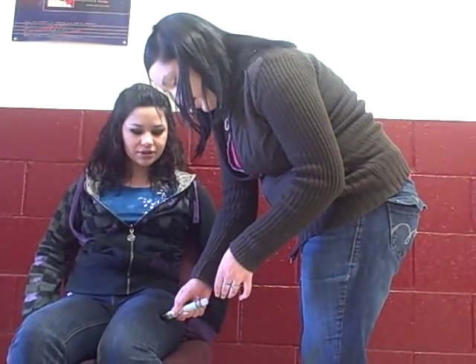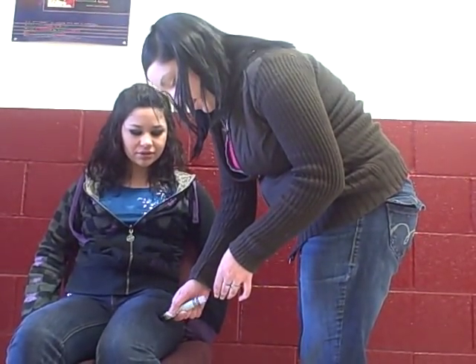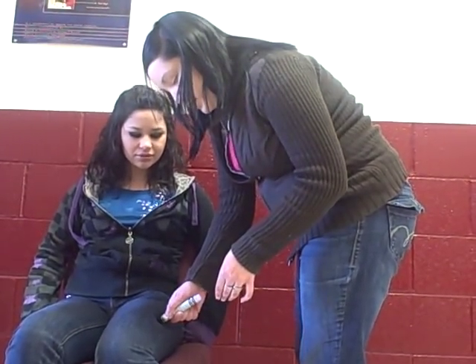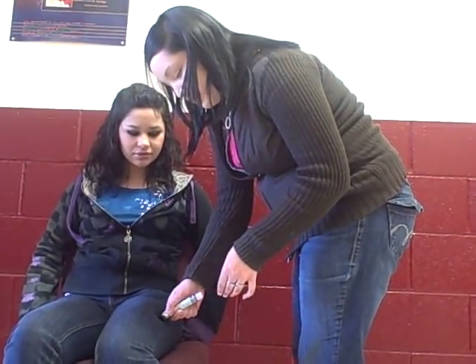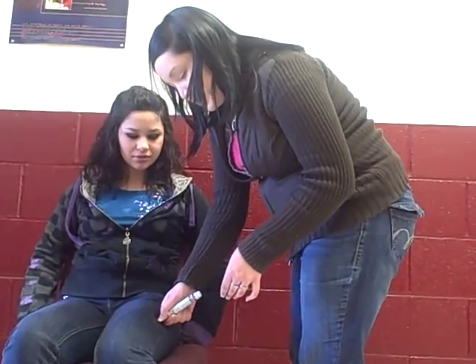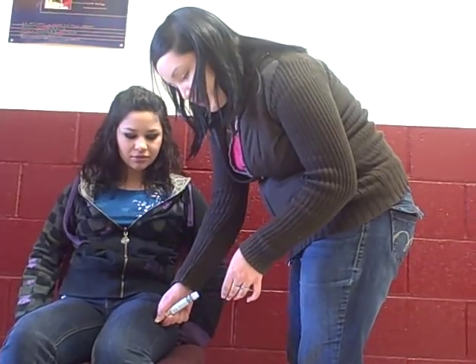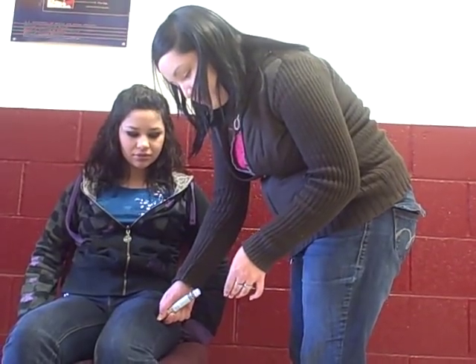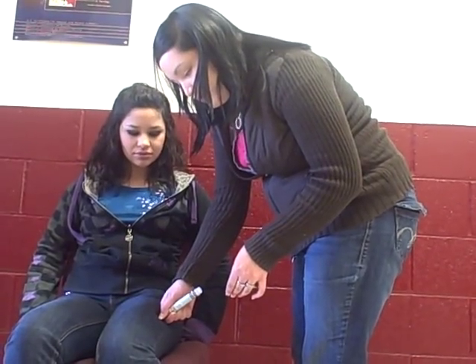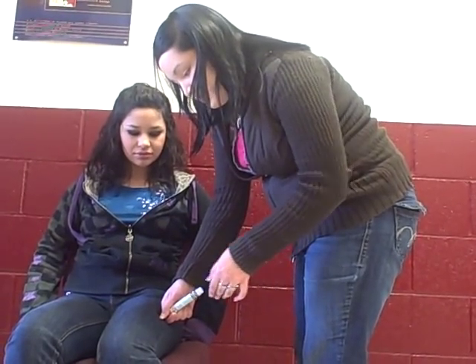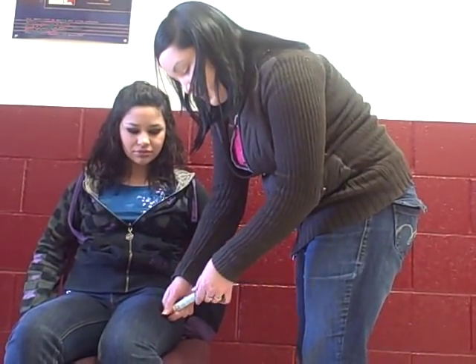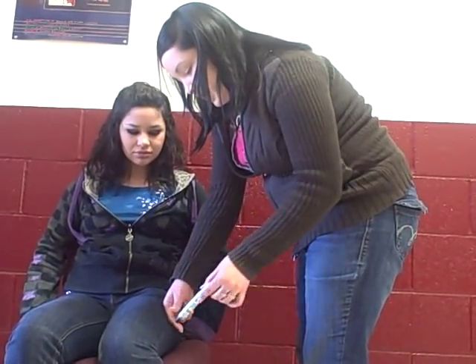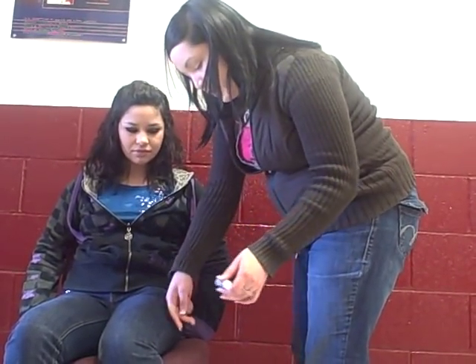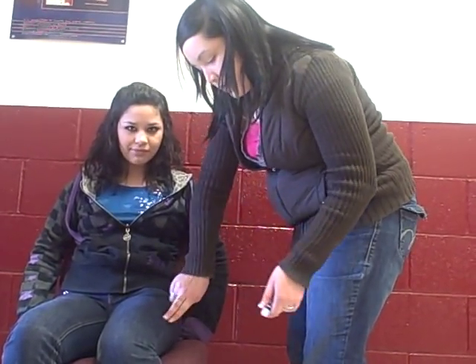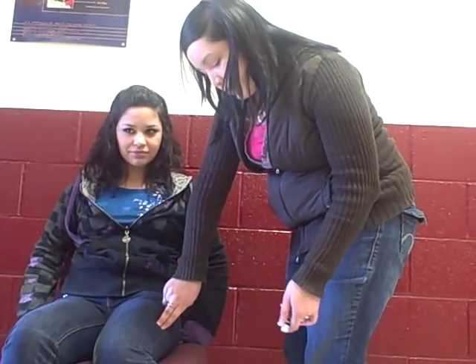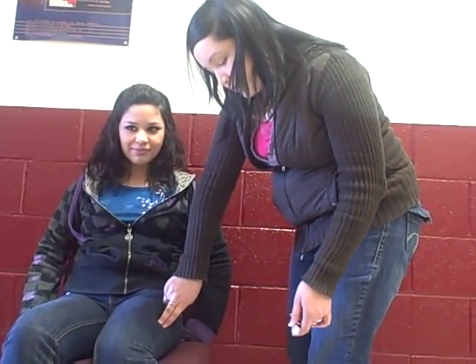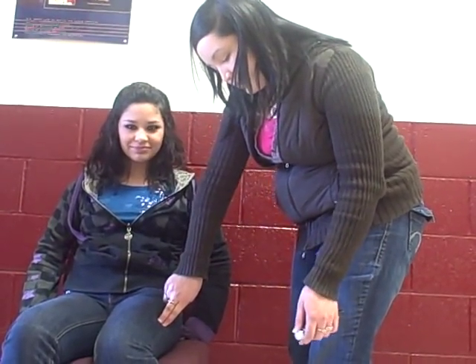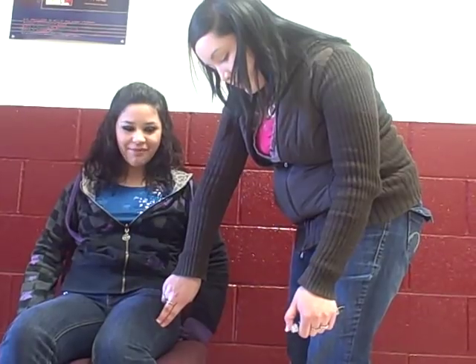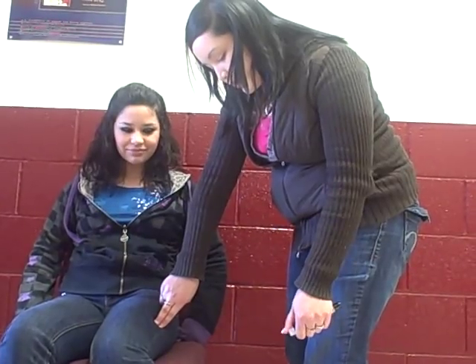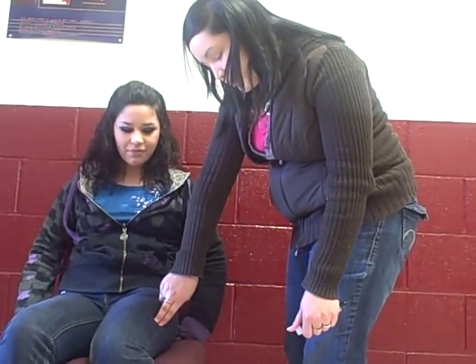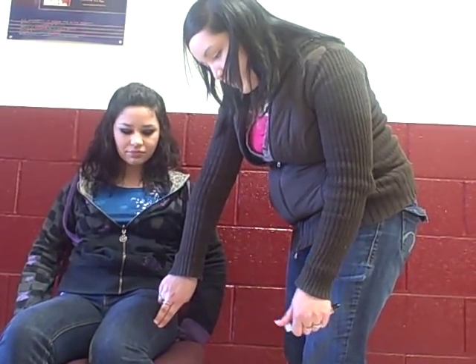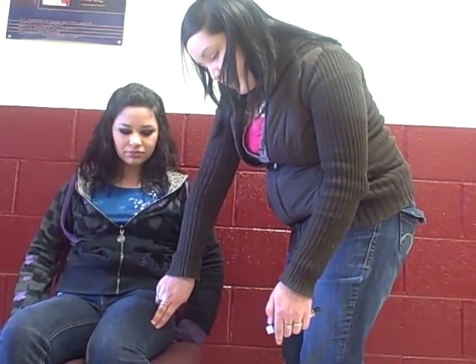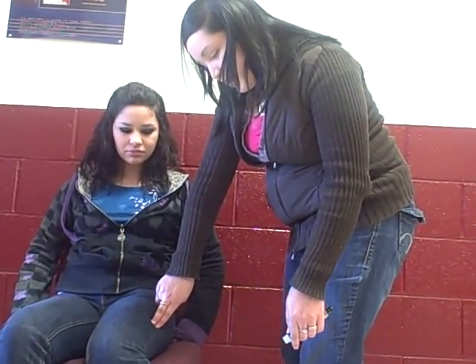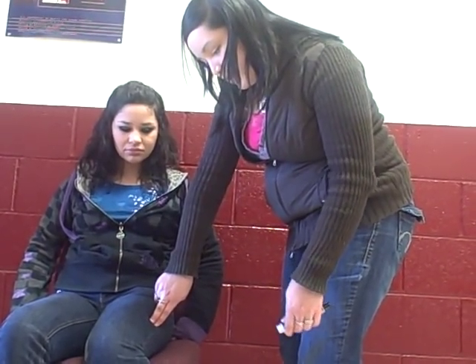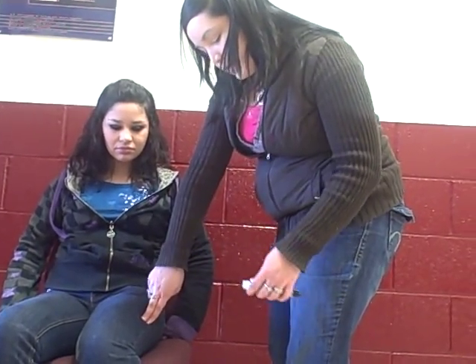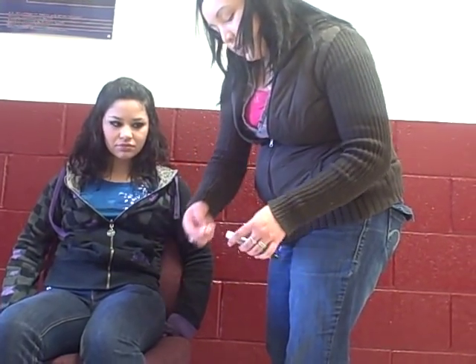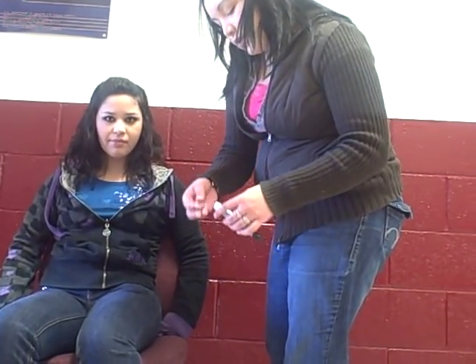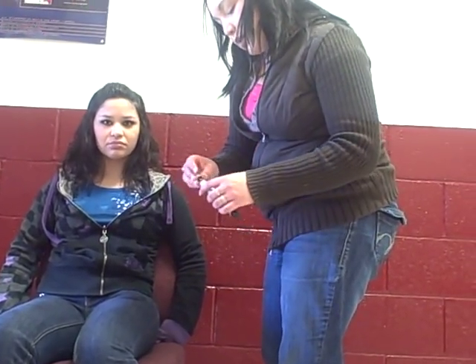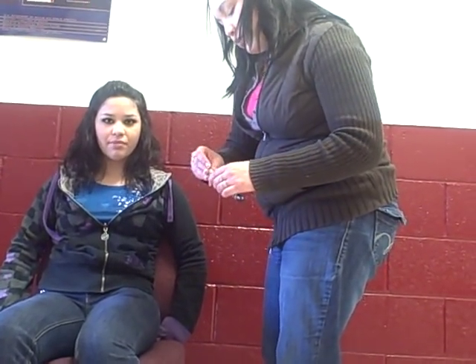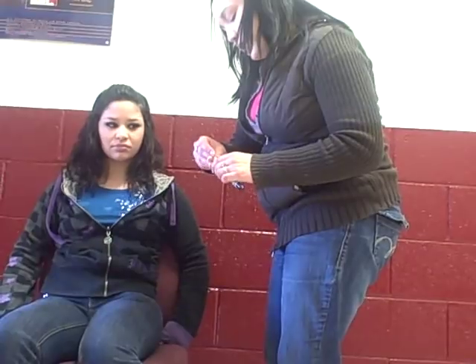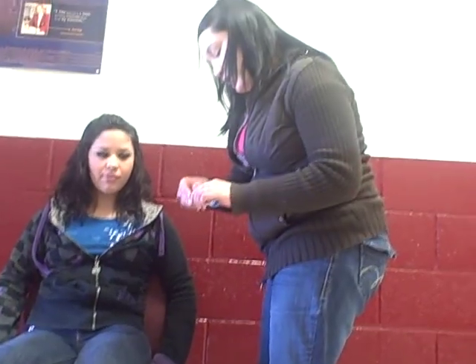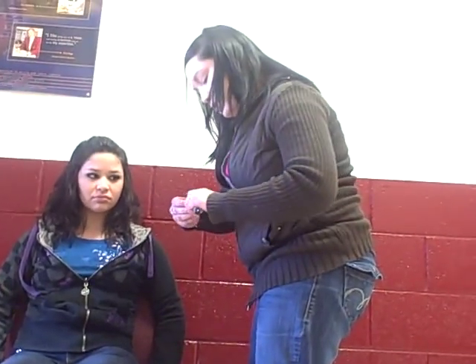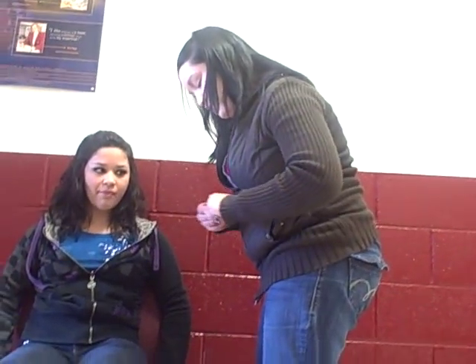And I'm going to hold it for 10 seconds, and then apply pressure for 10 seconds. And I'm going to put the lid on my epinephrine pen and dispose of it.